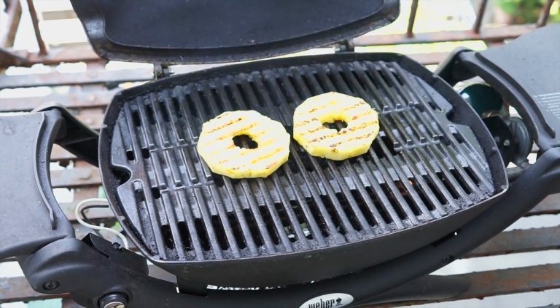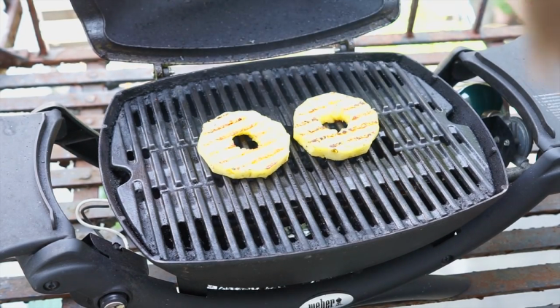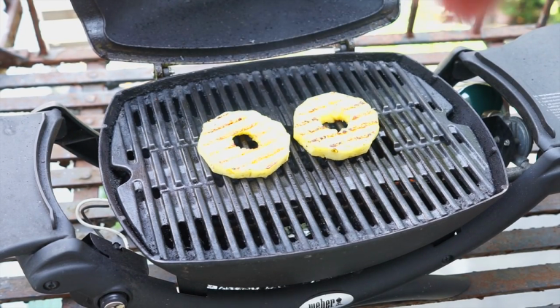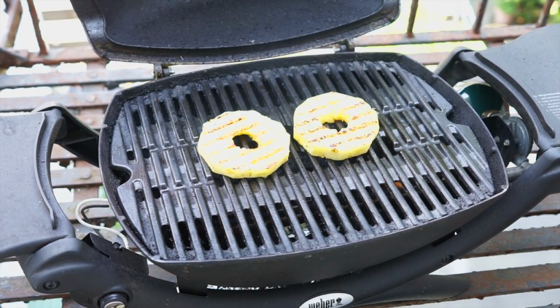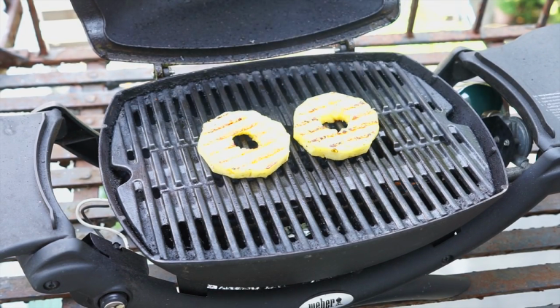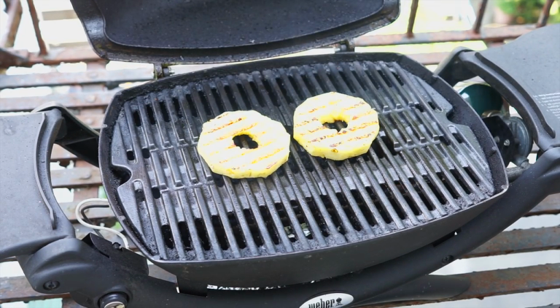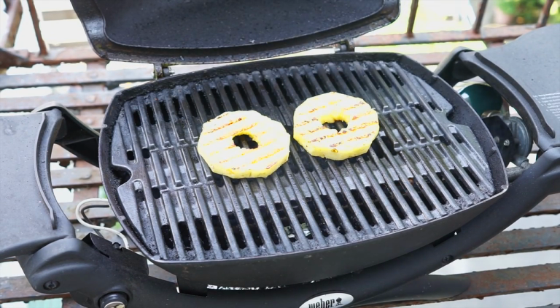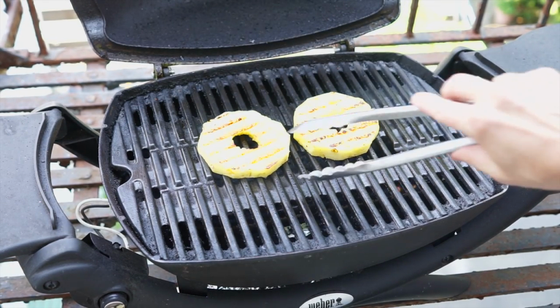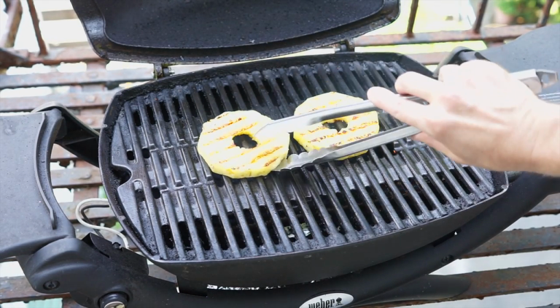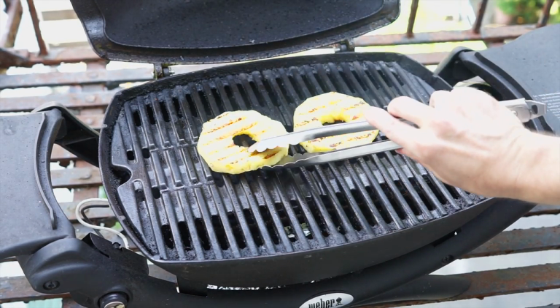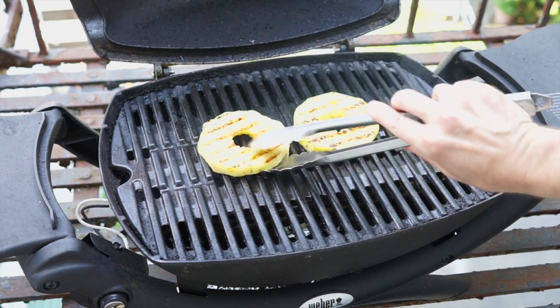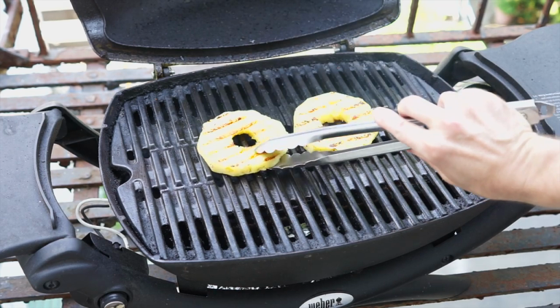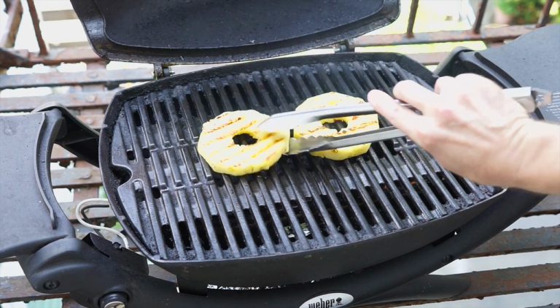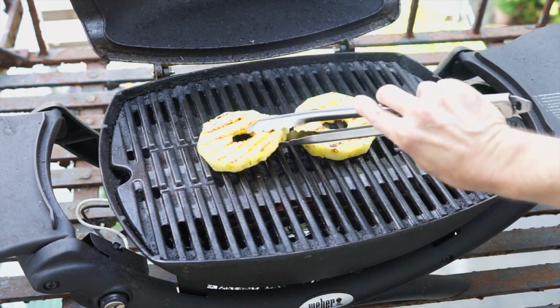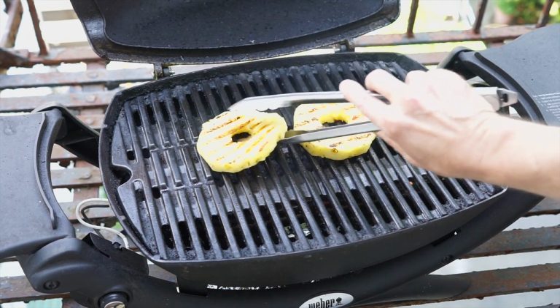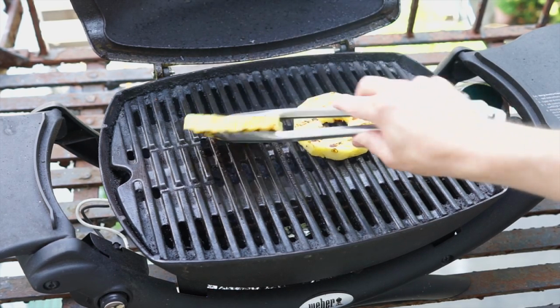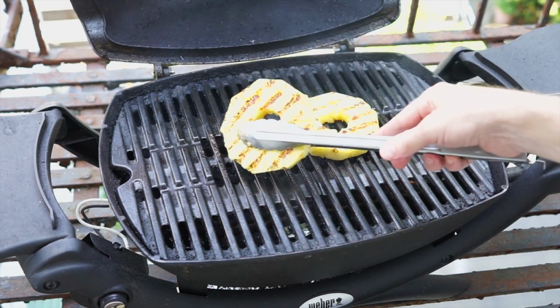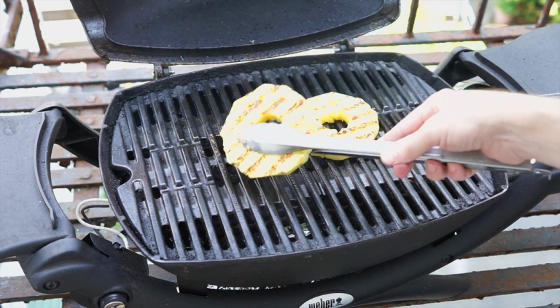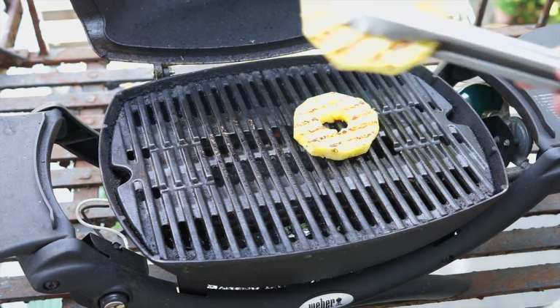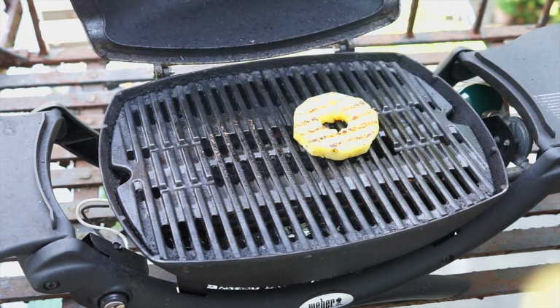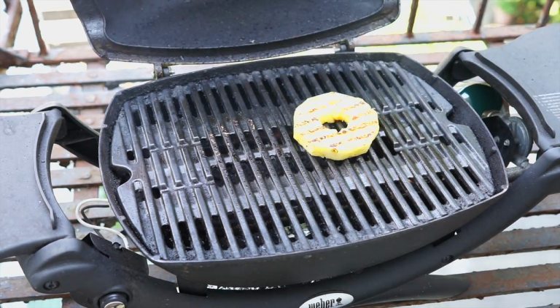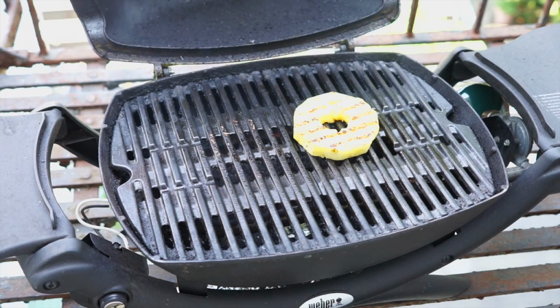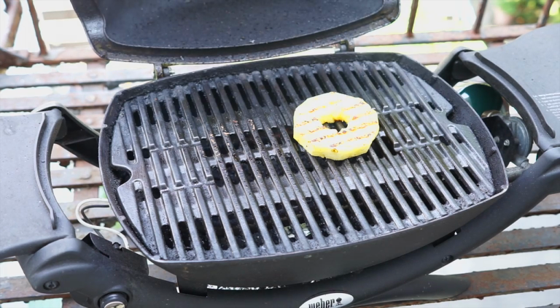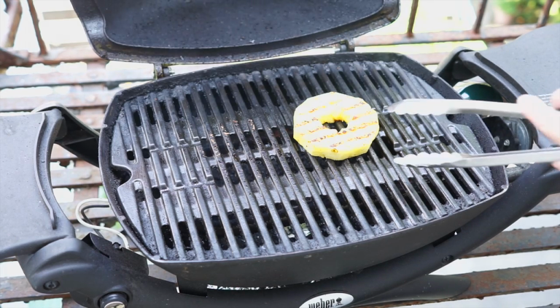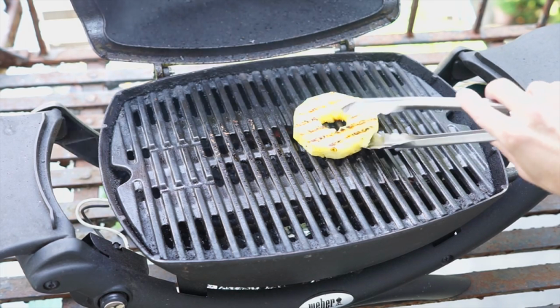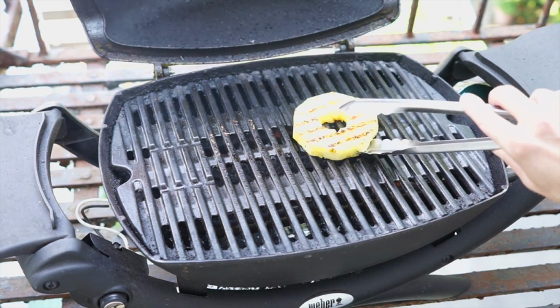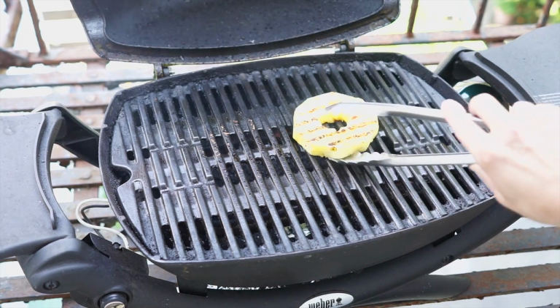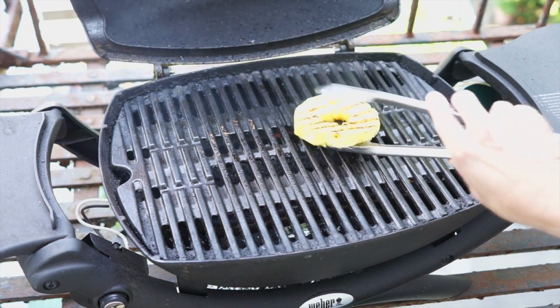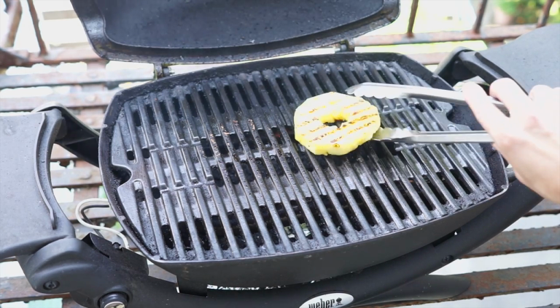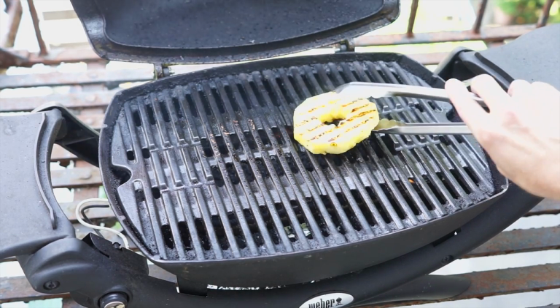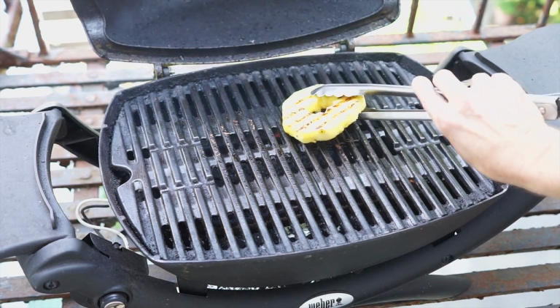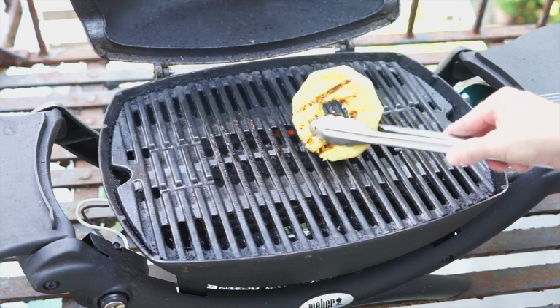Another two to two and a half minutes has gone by and we're going to check these out. They are sticking a little bit to the grates. Ideally you would use a spatula here, but I'm using tongs because it's easier for me to film it. They're looking pretty good, so we're going to bring them inside.